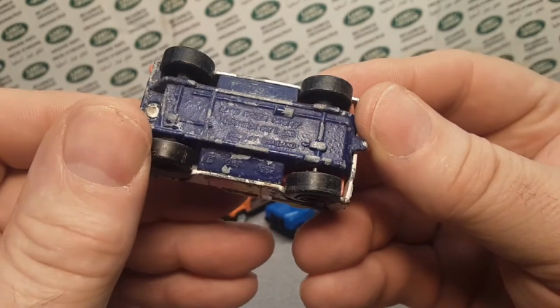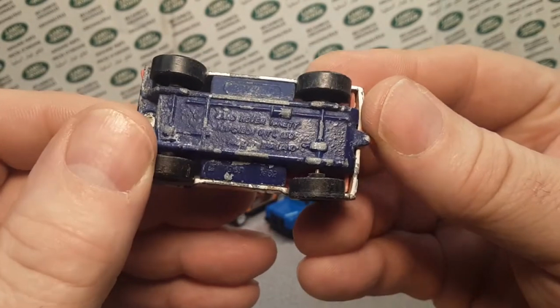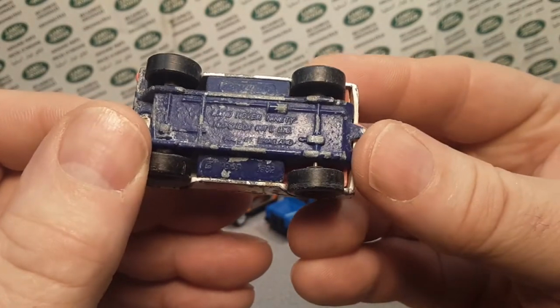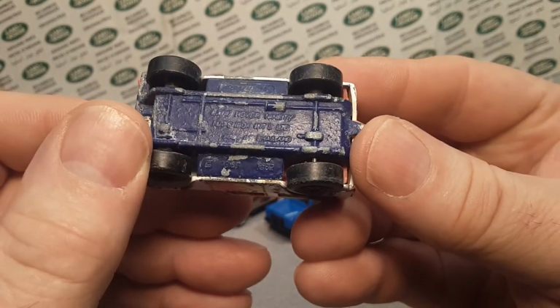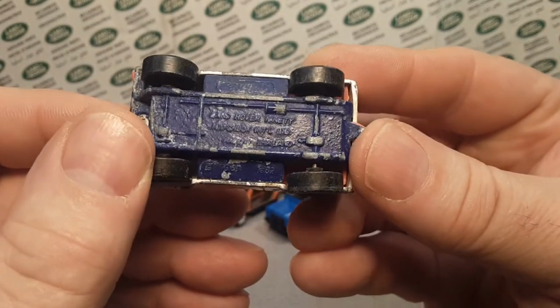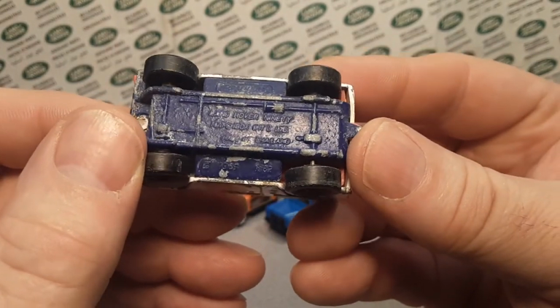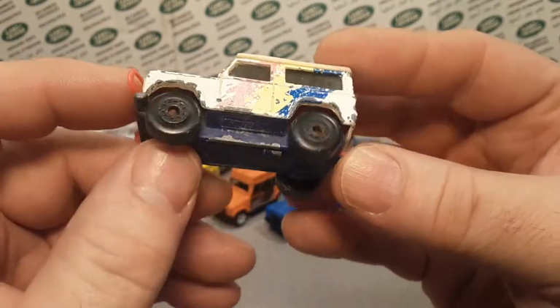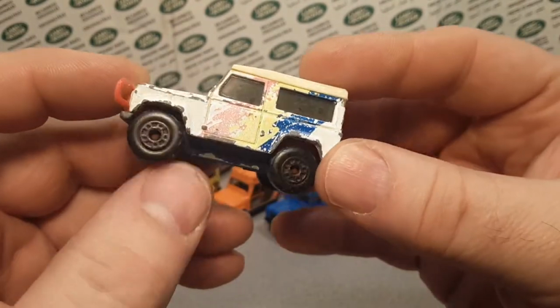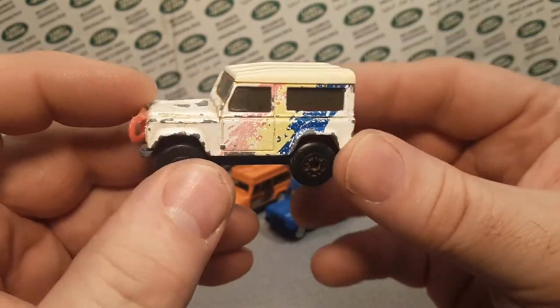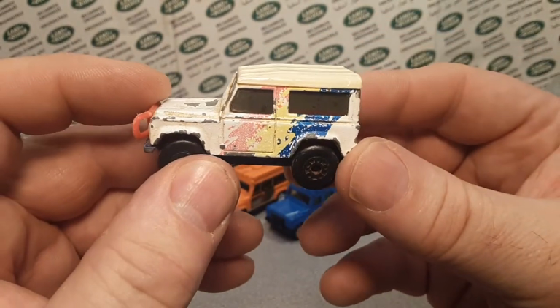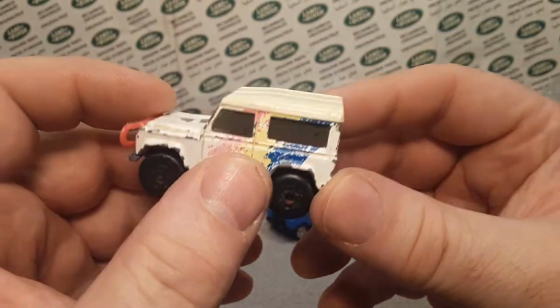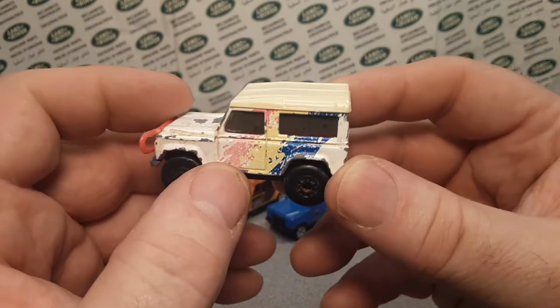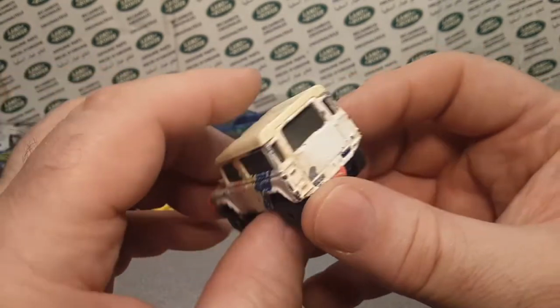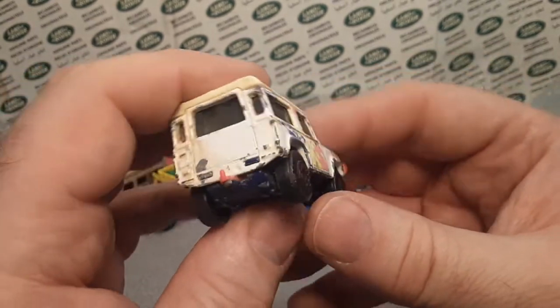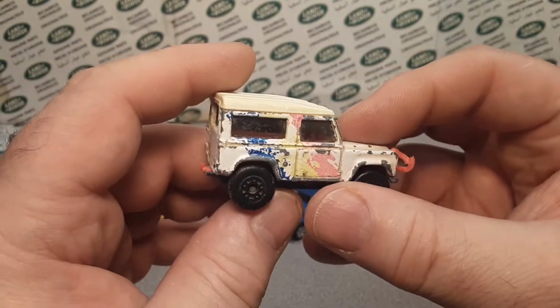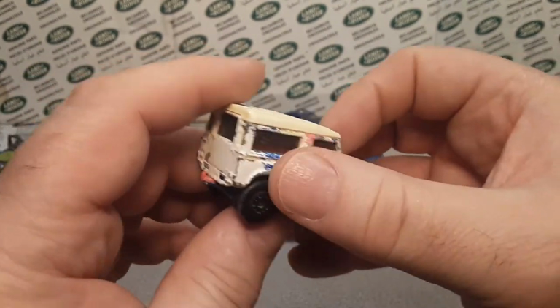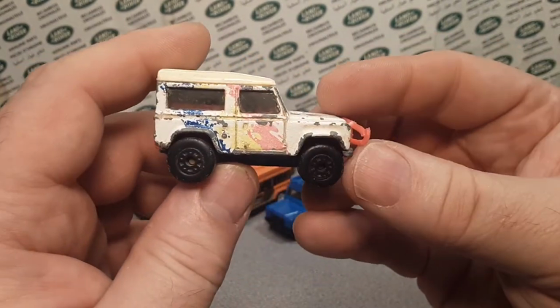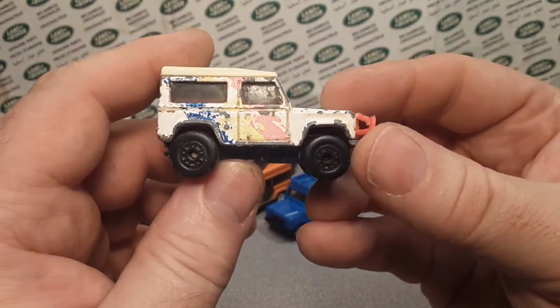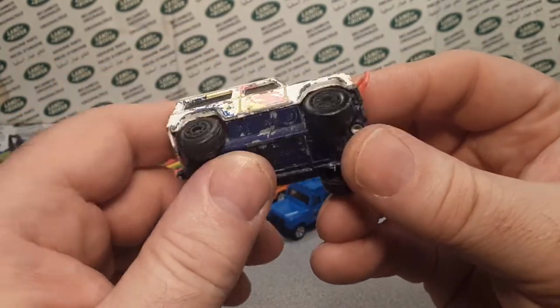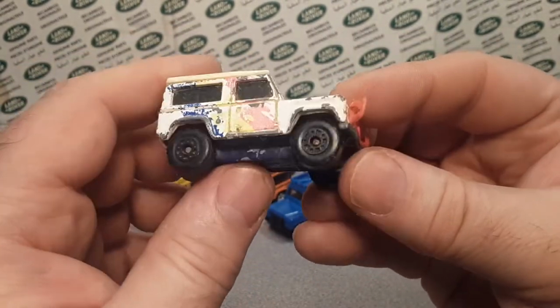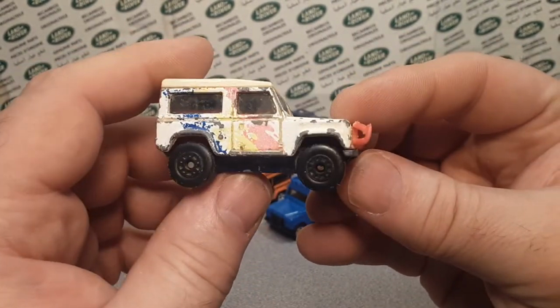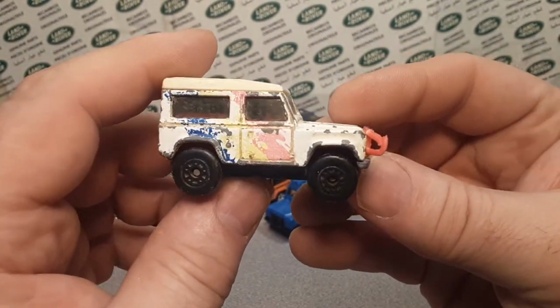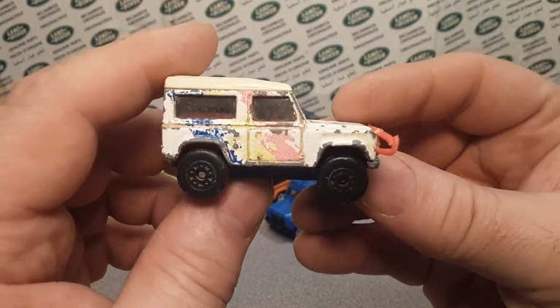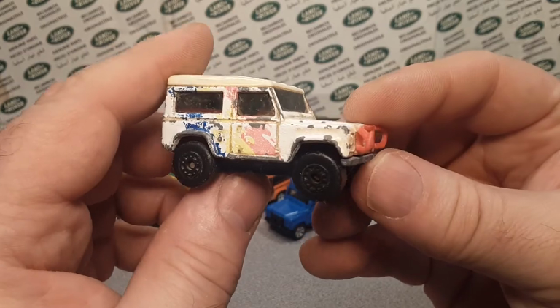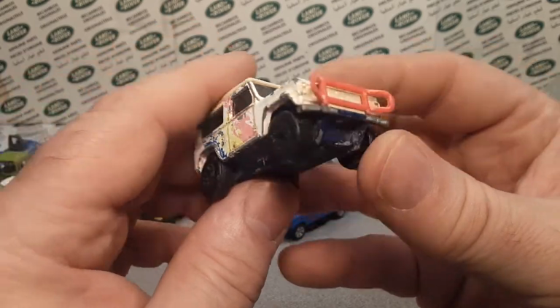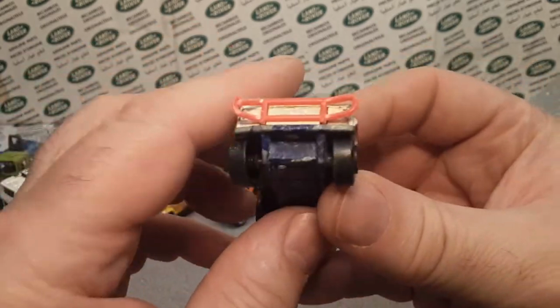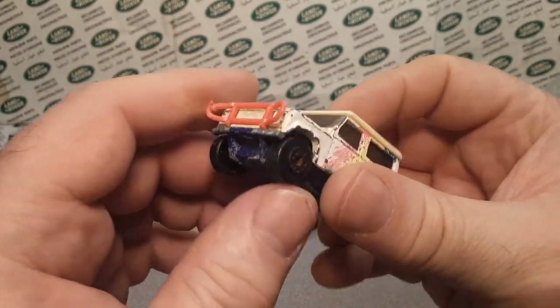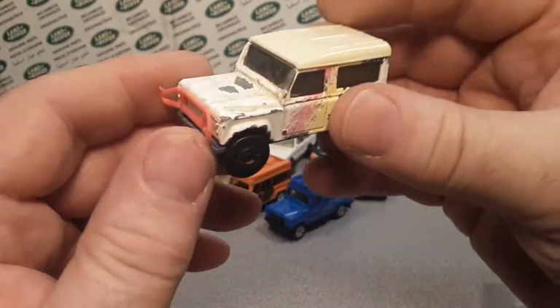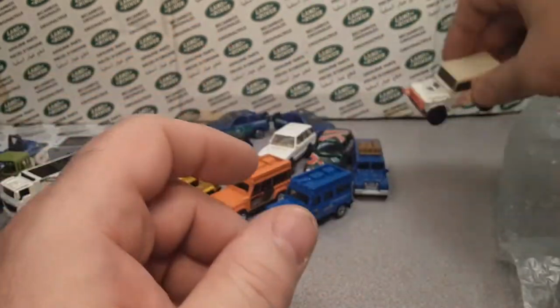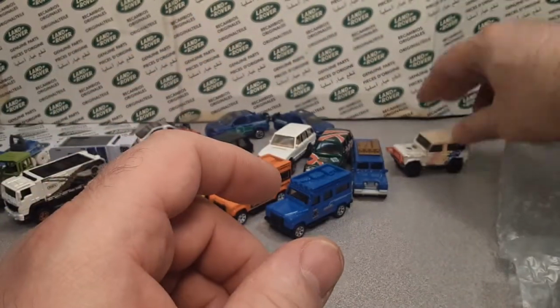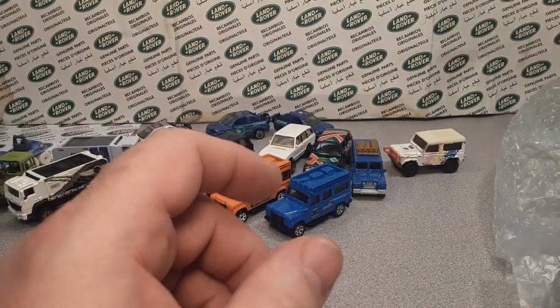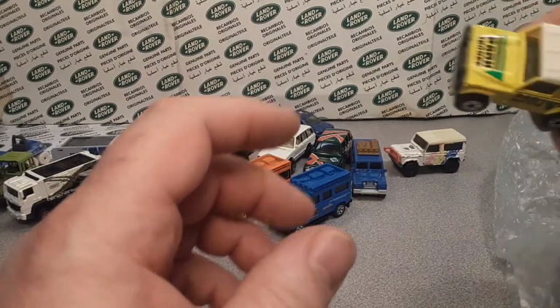This is the Land Rover 90. There's something graffiti on it, but this is kind of a donor card. Very cool — glad to have that one.